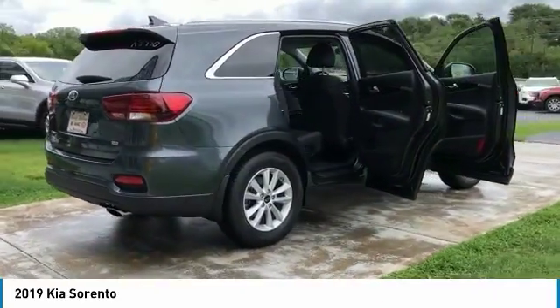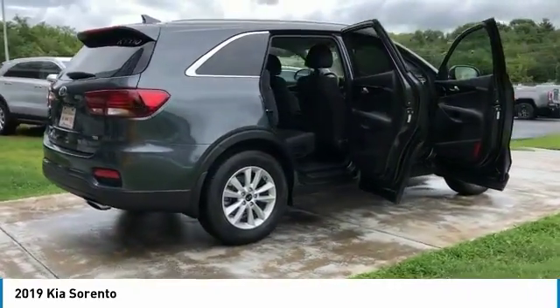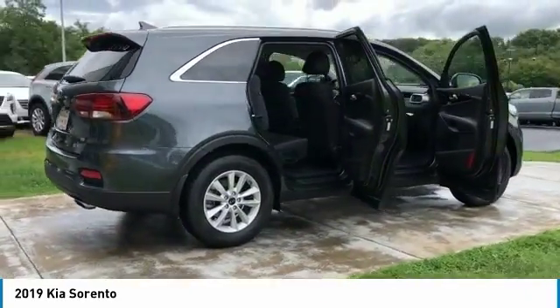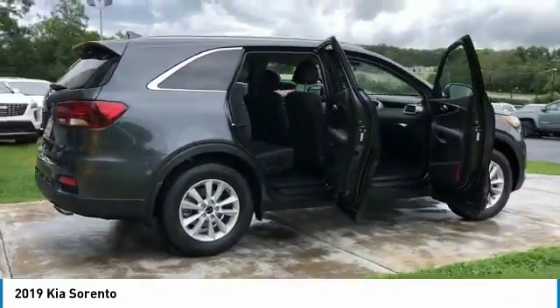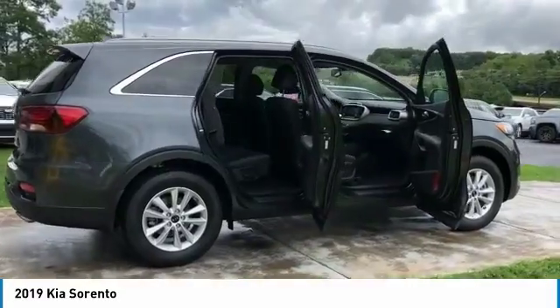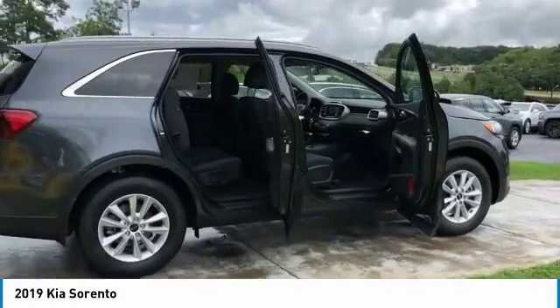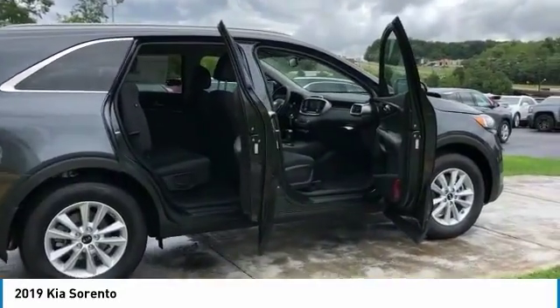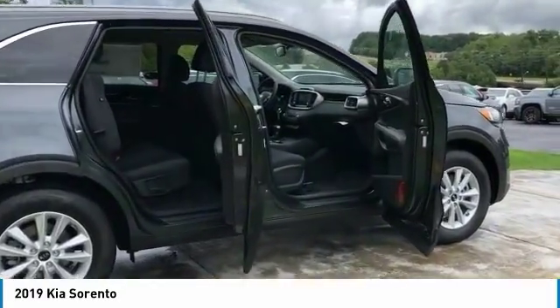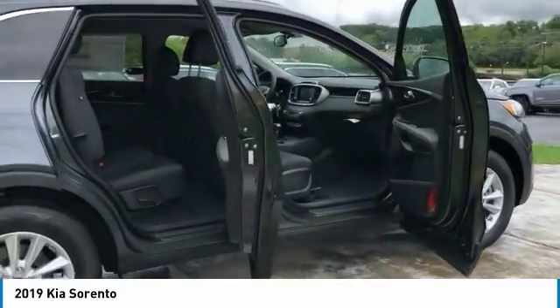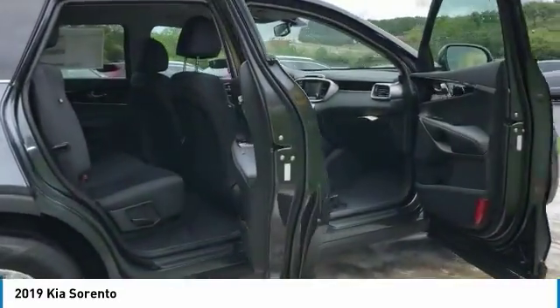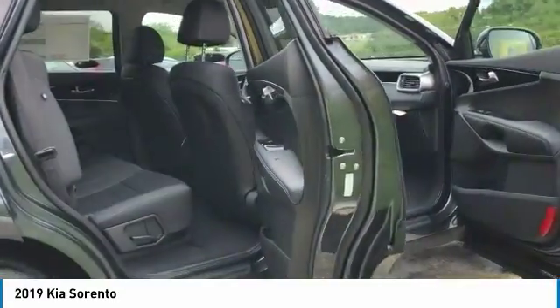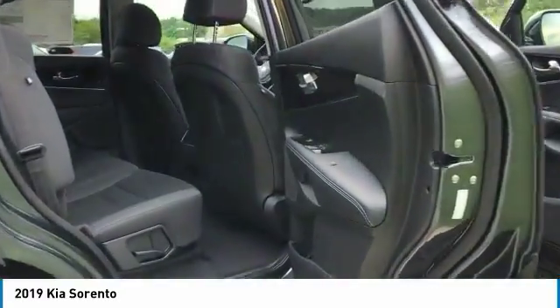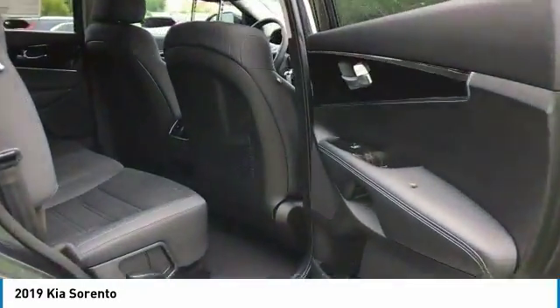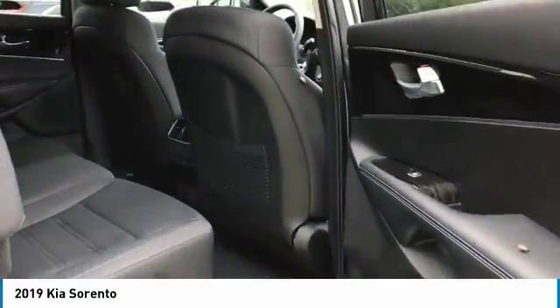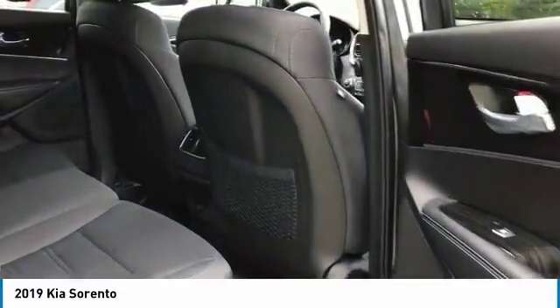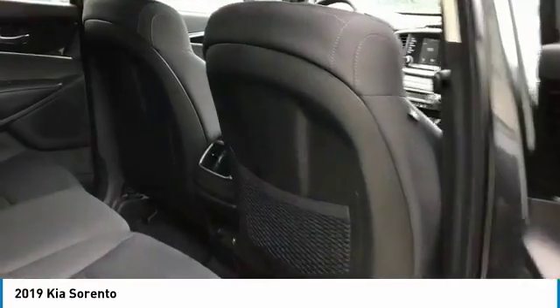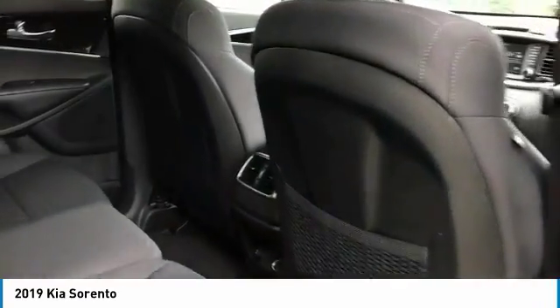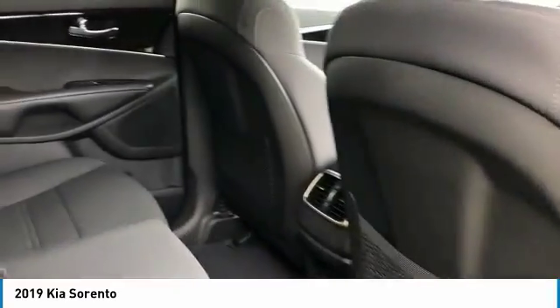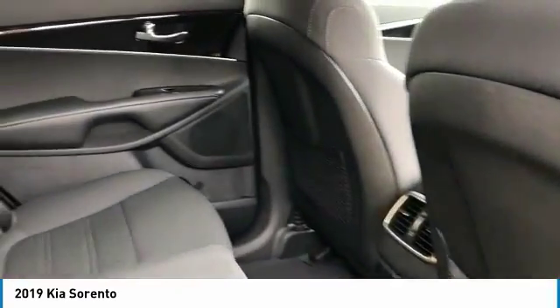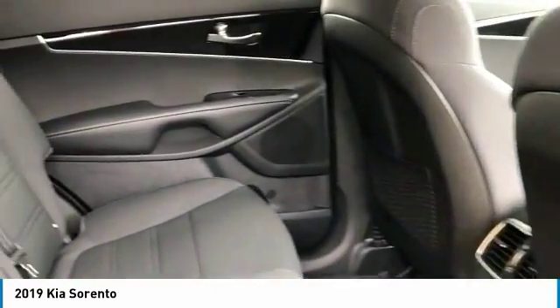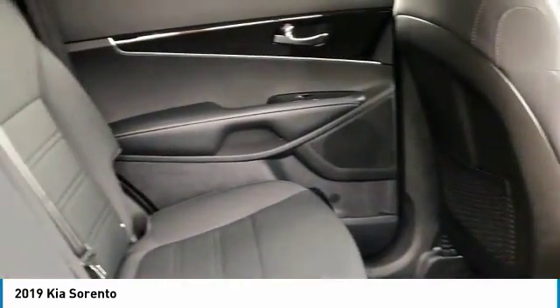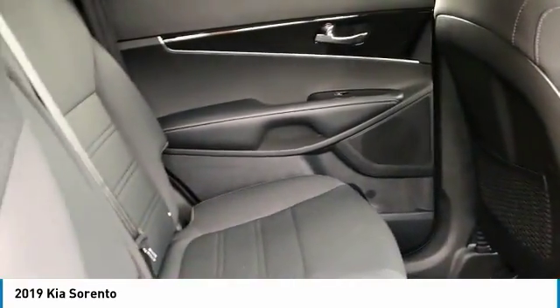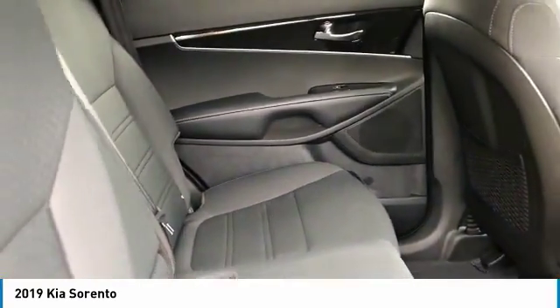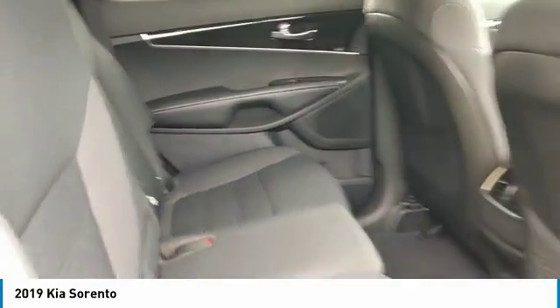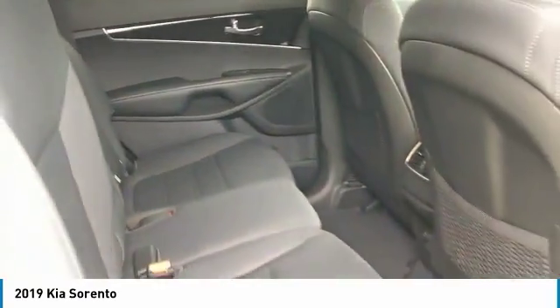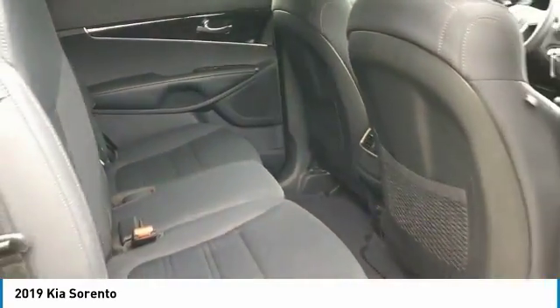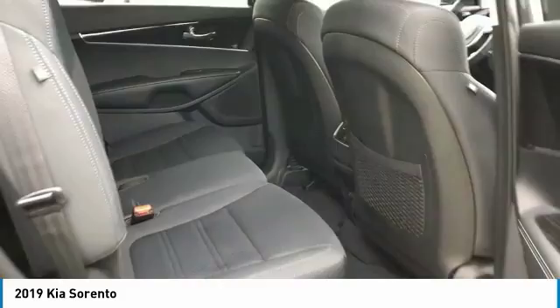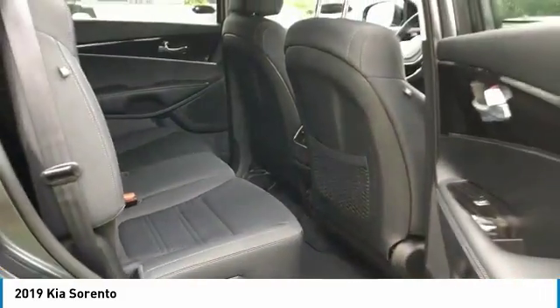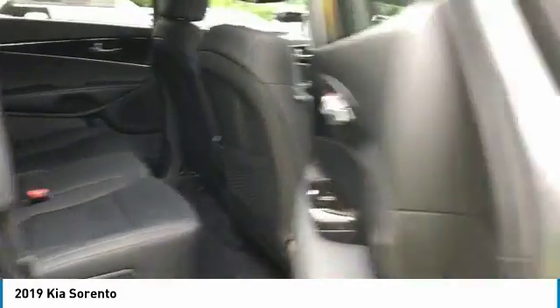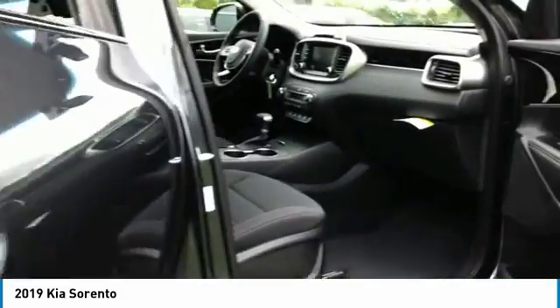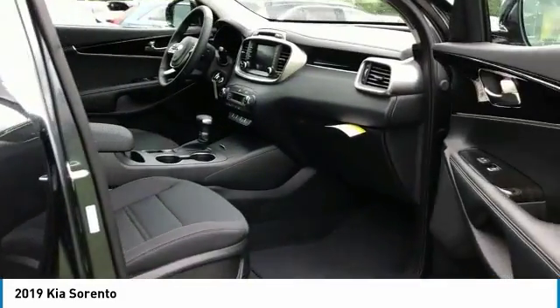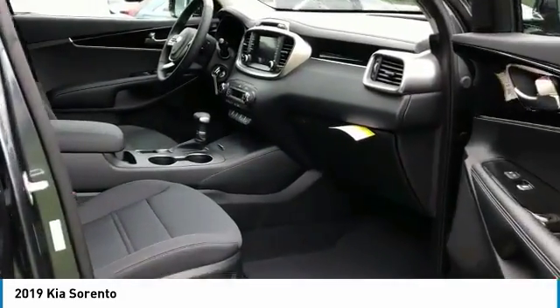Here are some of this vehicle's great options: all wheel drive, heated side mirrors, traction control, intermittent wipers, remote keyless entry, headlights auto off, mirror memory, security system, cruise control, and trip computer.